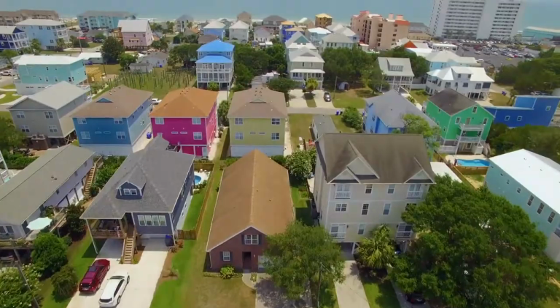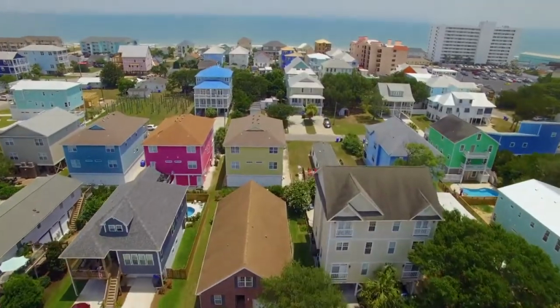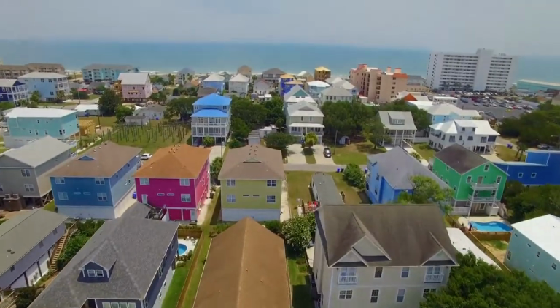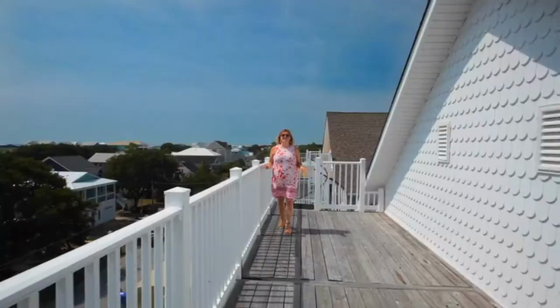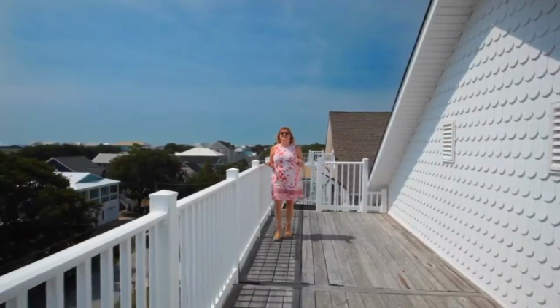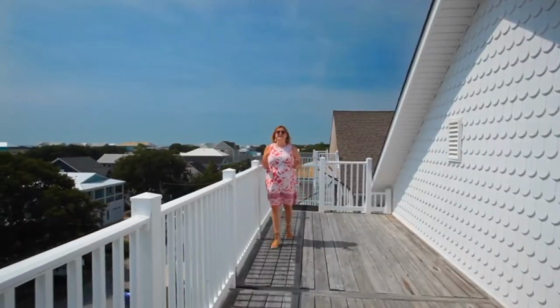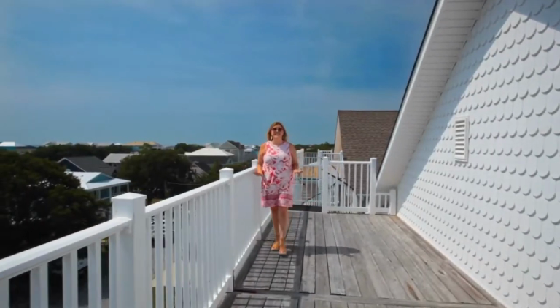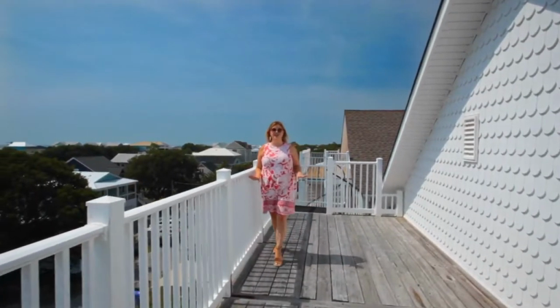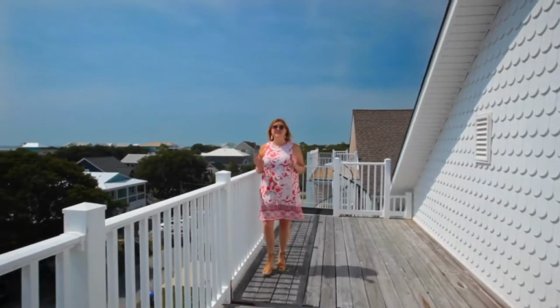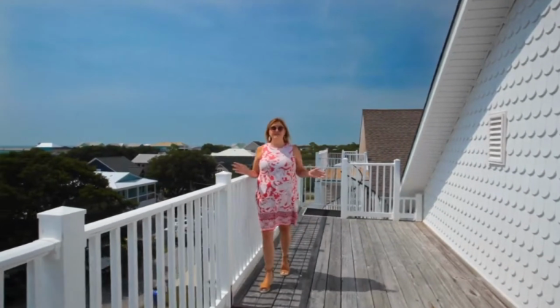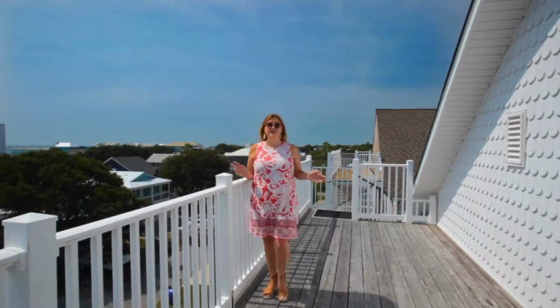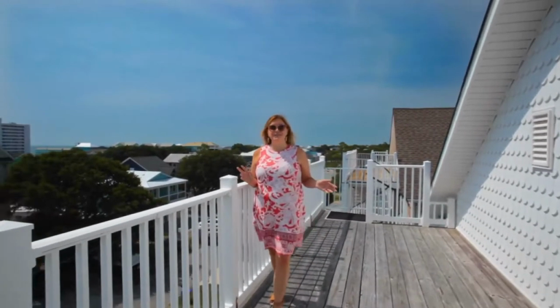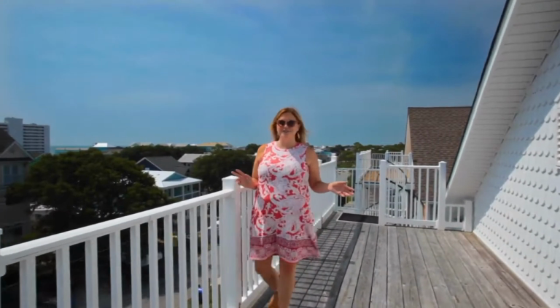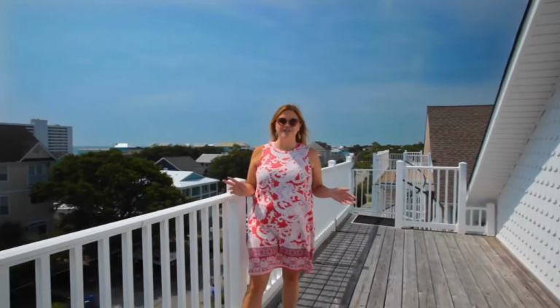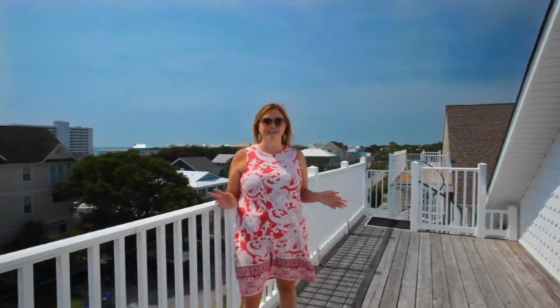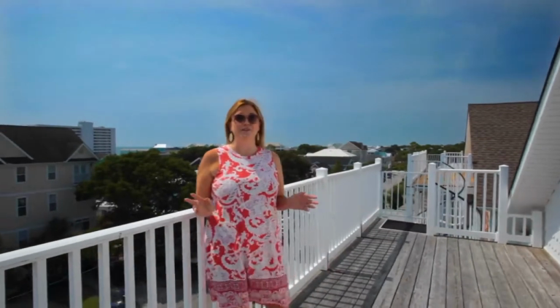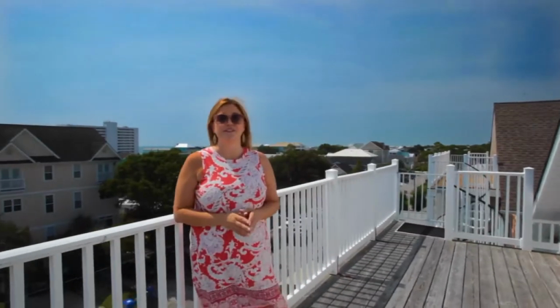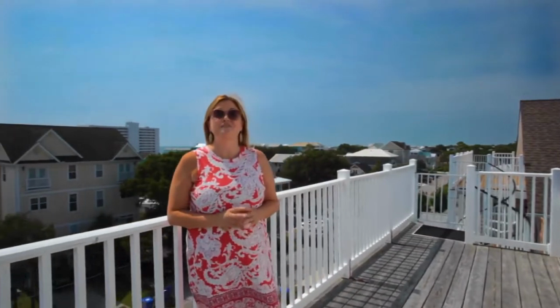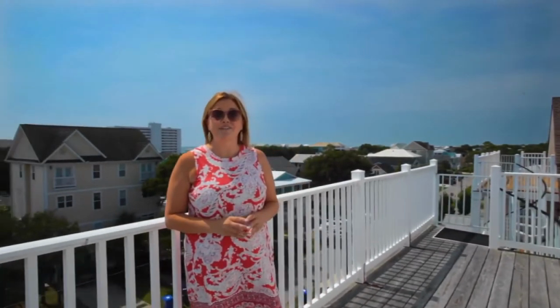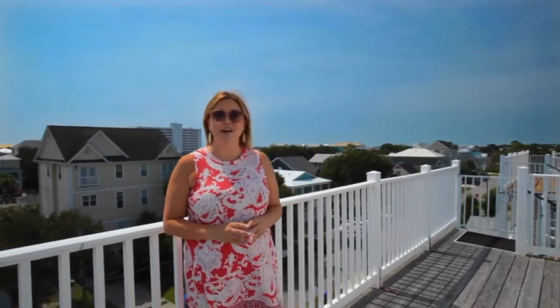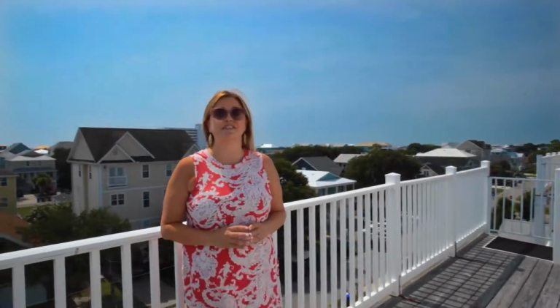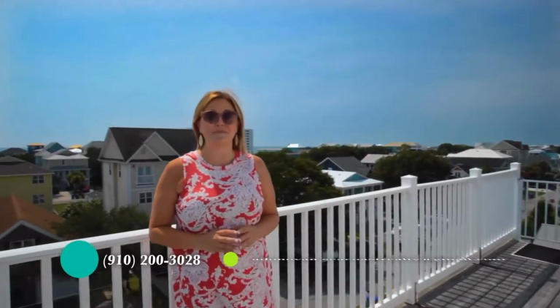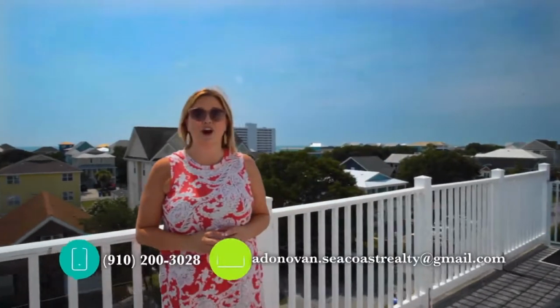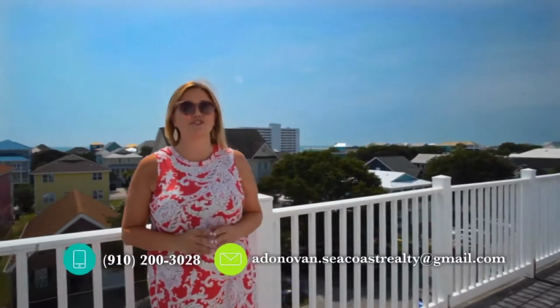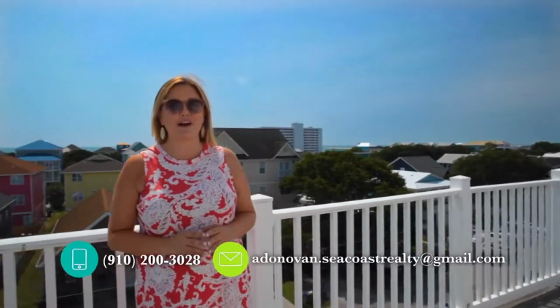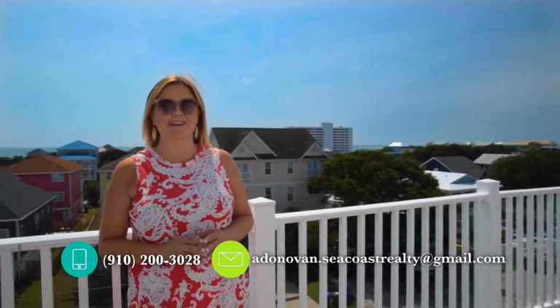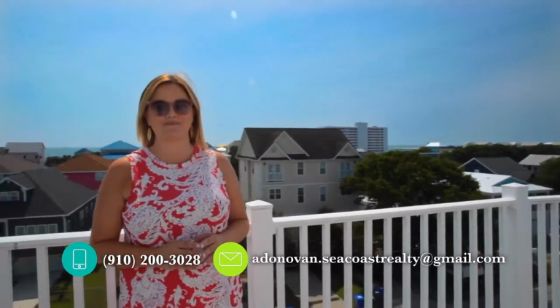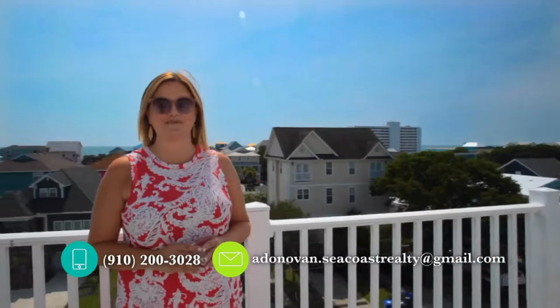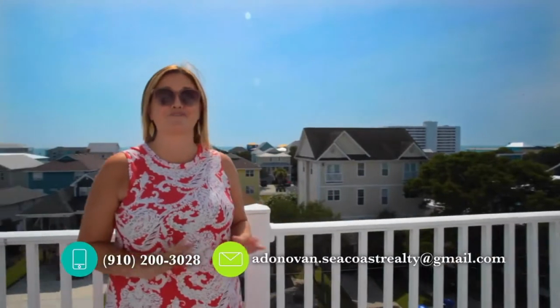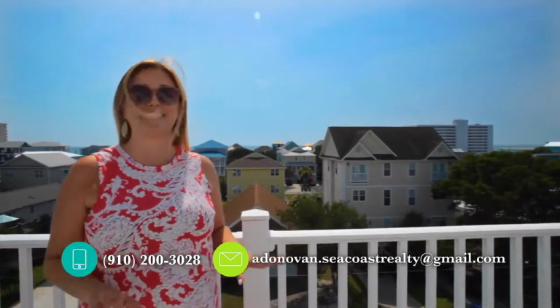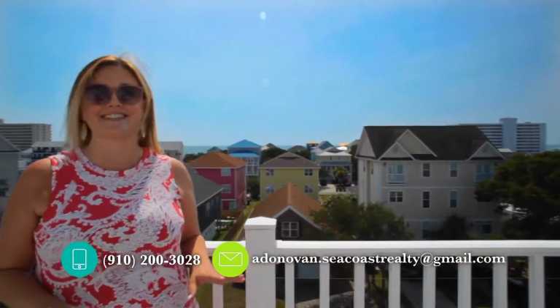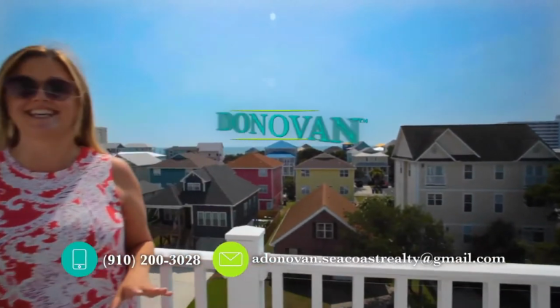The fun and relaxation of beach life is here, and this view at 1512 Swordfish Lane can be yours. If you have any questions, give me a call and be sure to follow me on social media for more great listings like this.